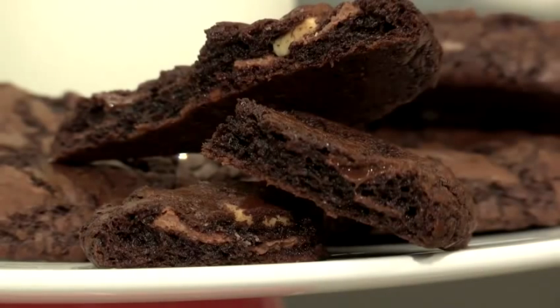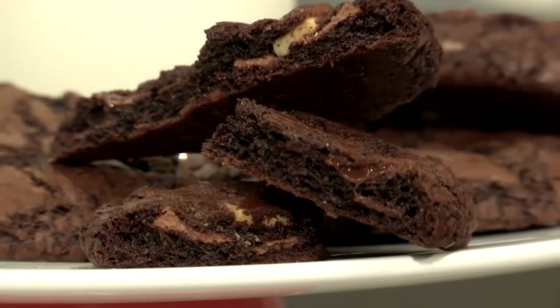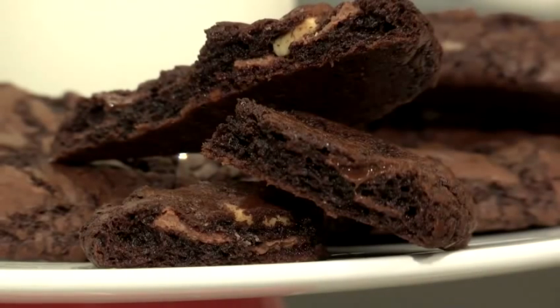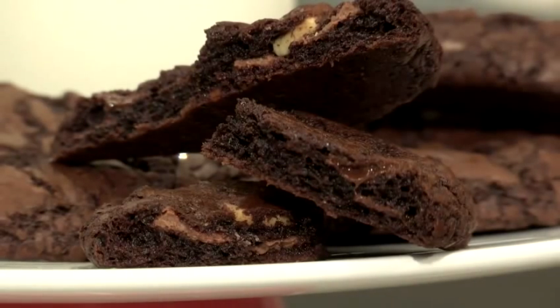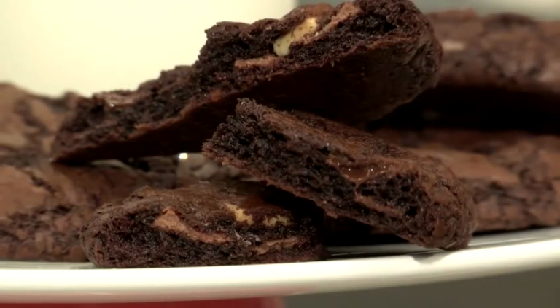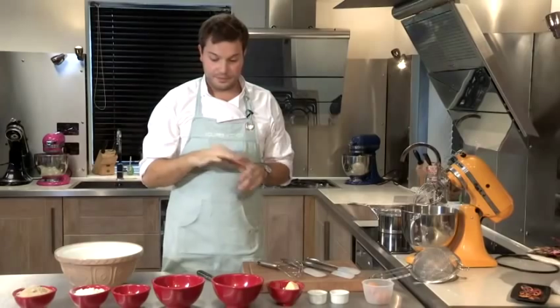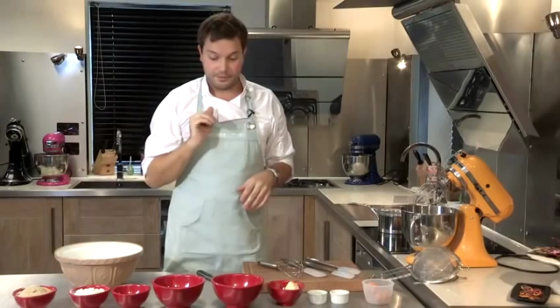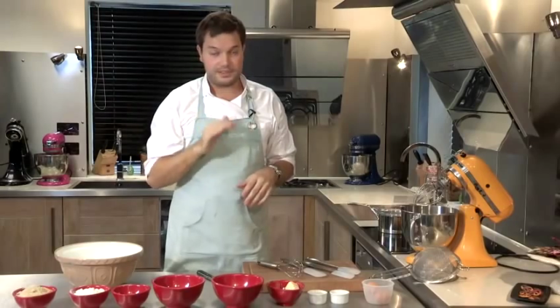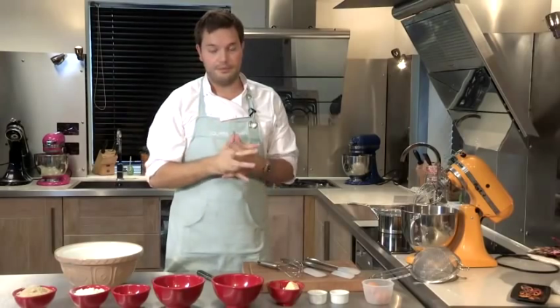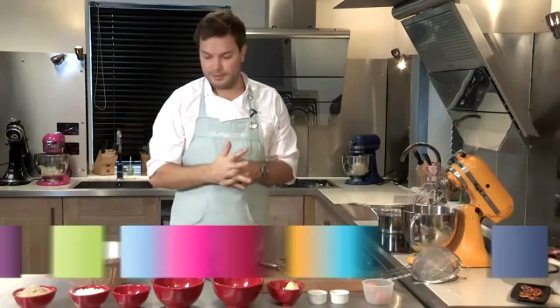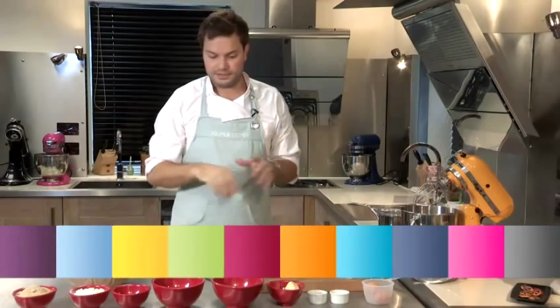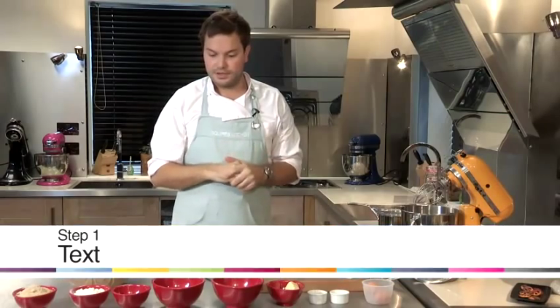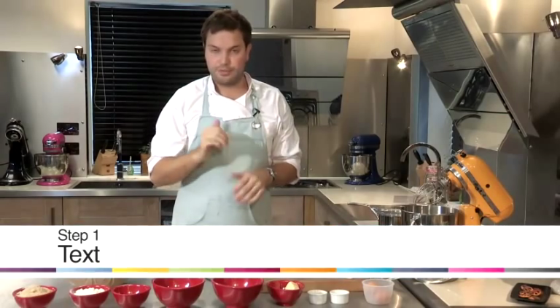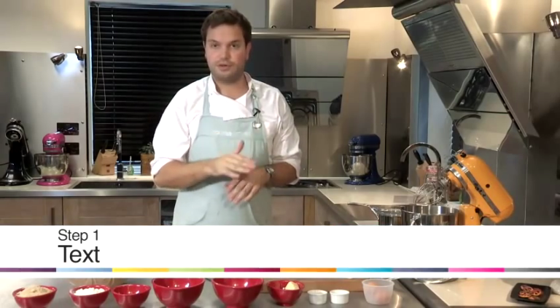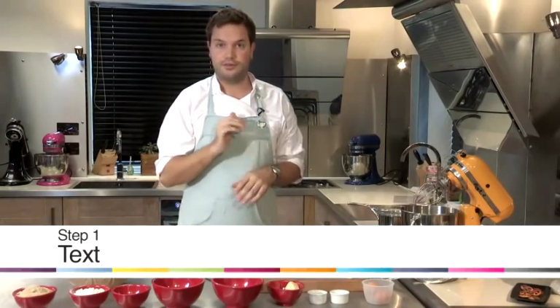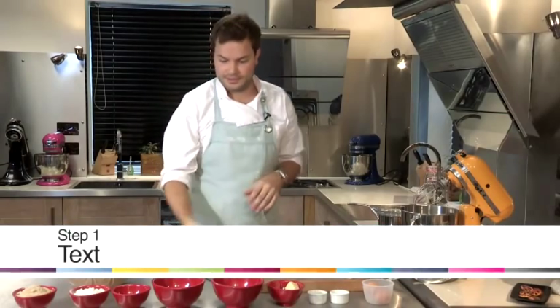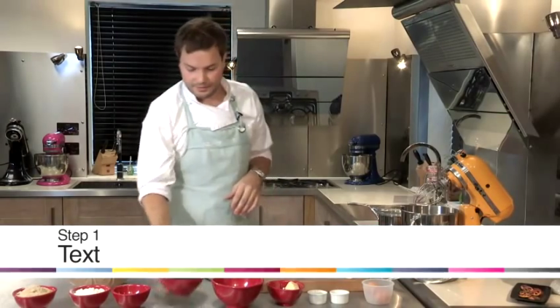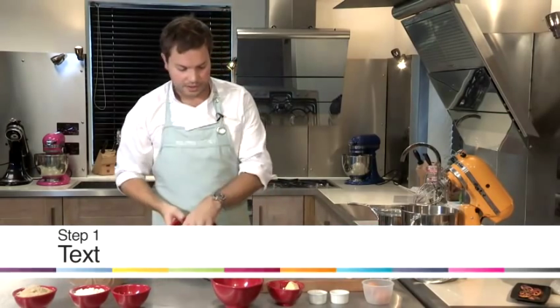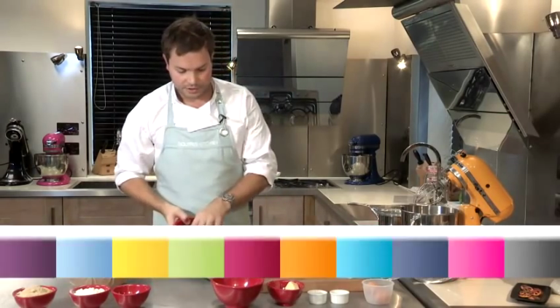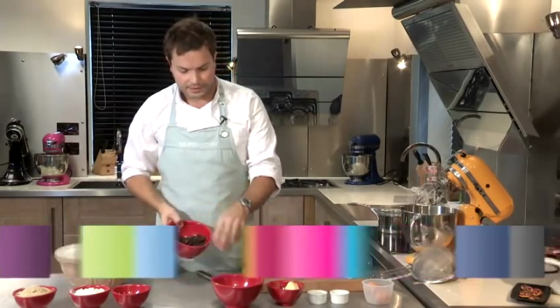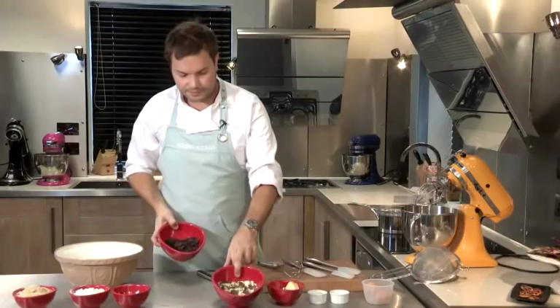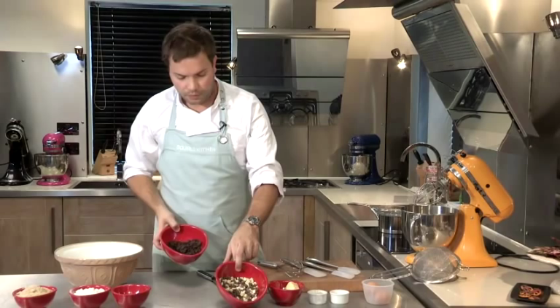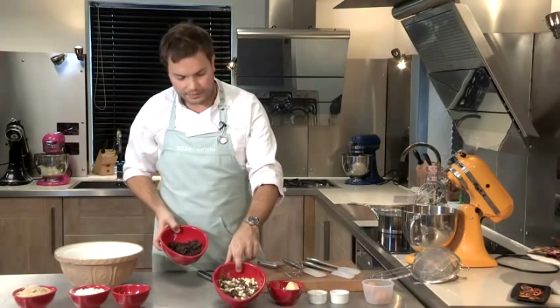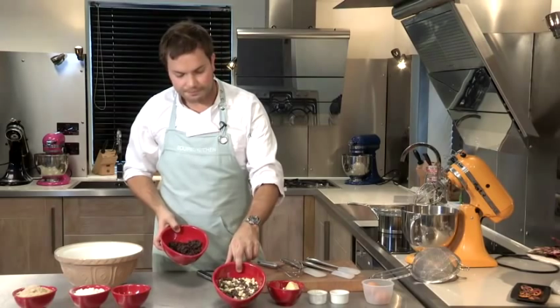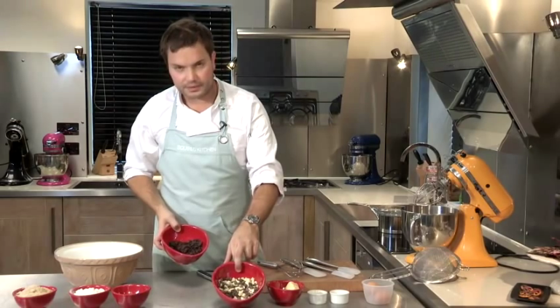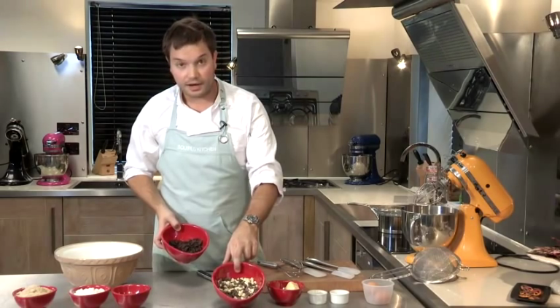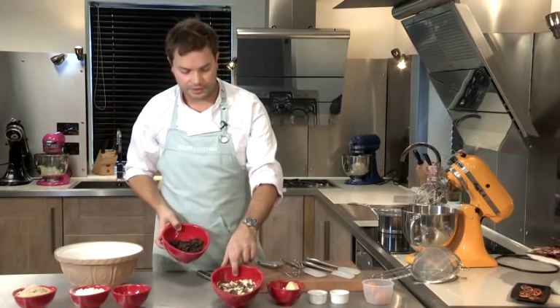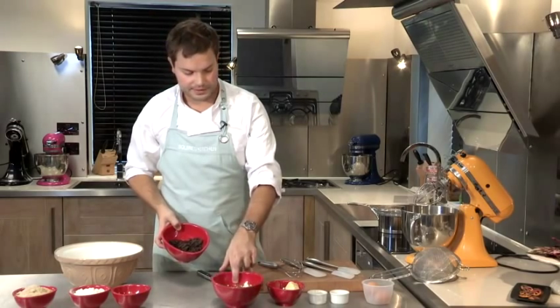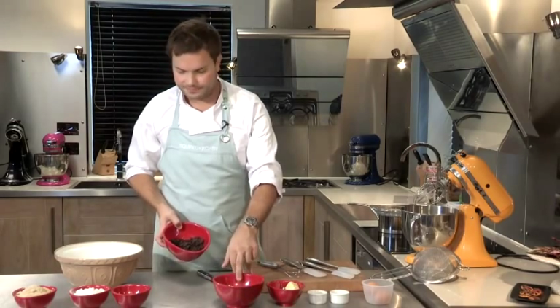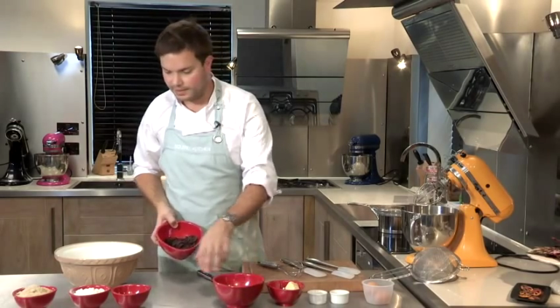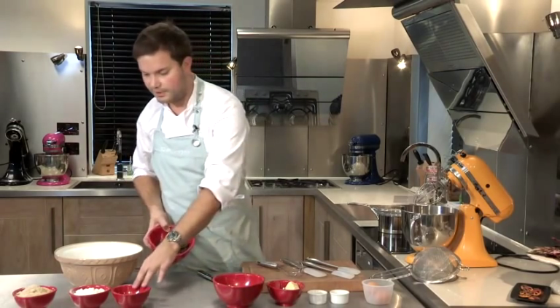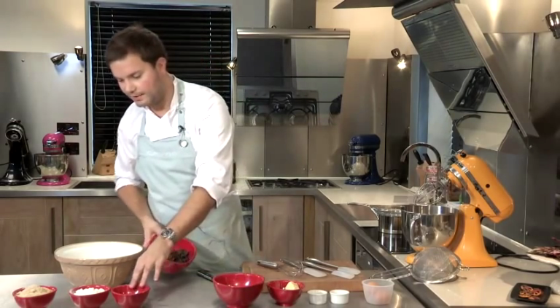I am going to show you how to make some really simple and delicious triple chocolate cookies. We have got some dark chocolate, some white milk and dark chocolate pieces, some cocoa powder.